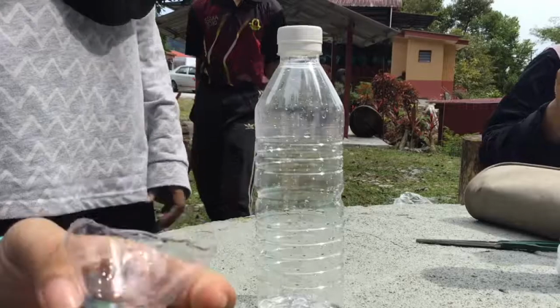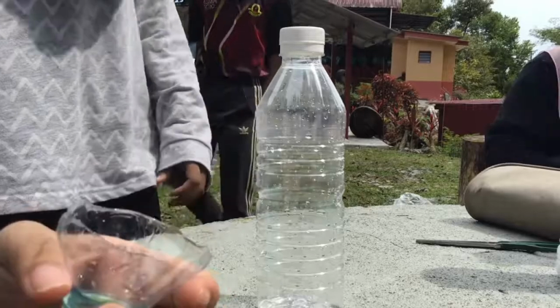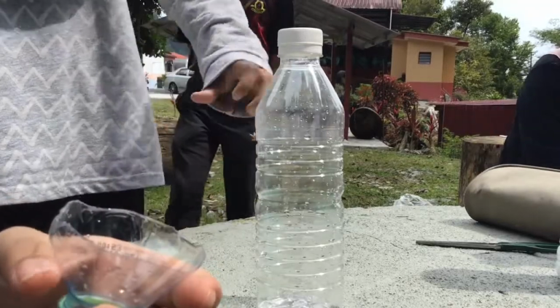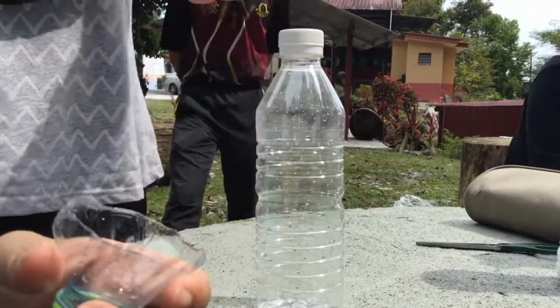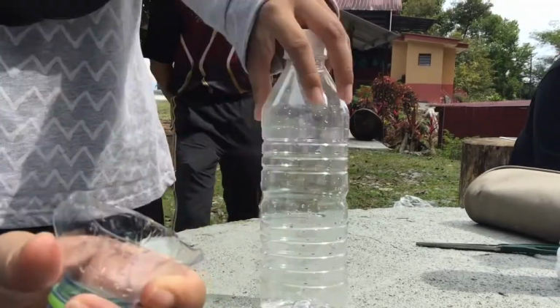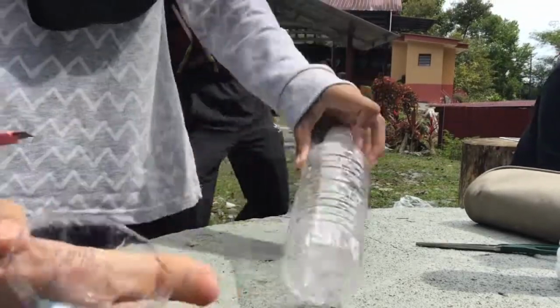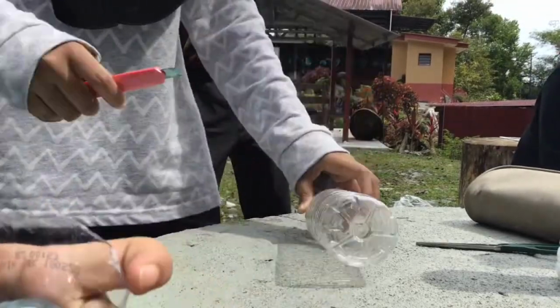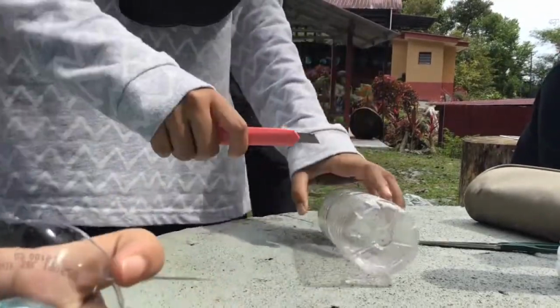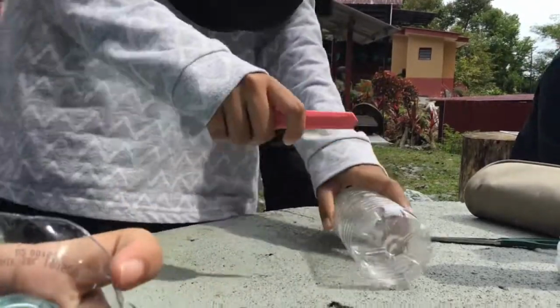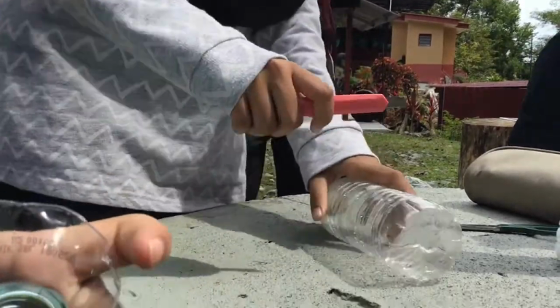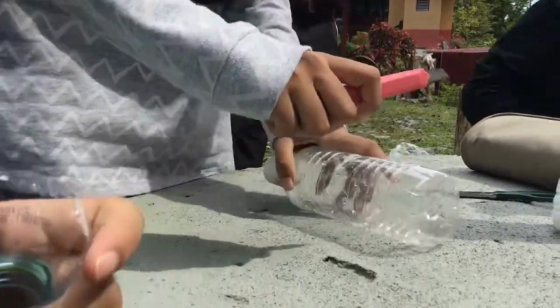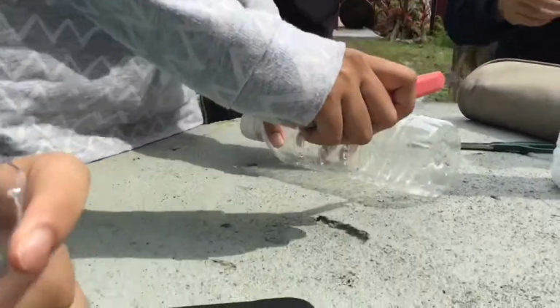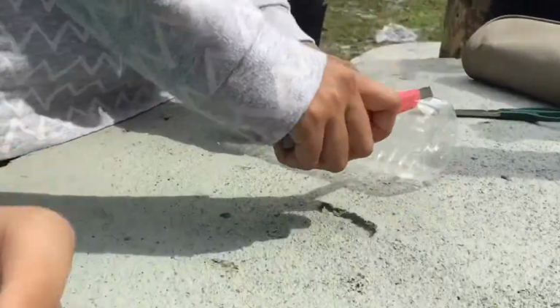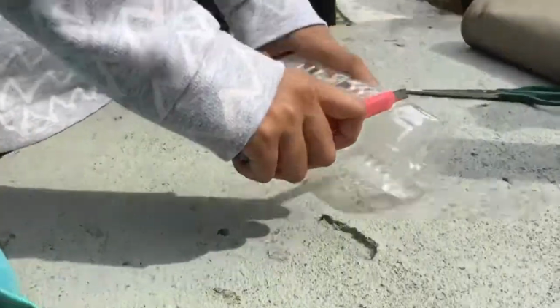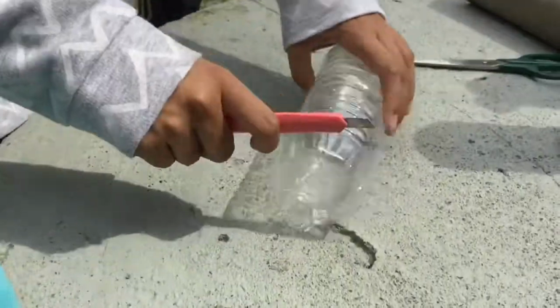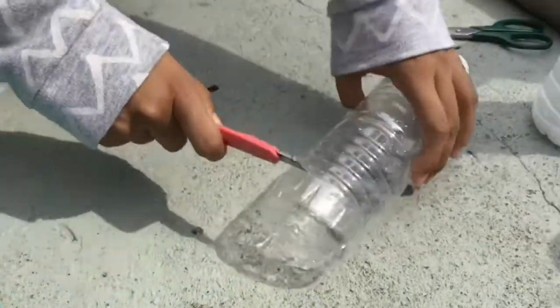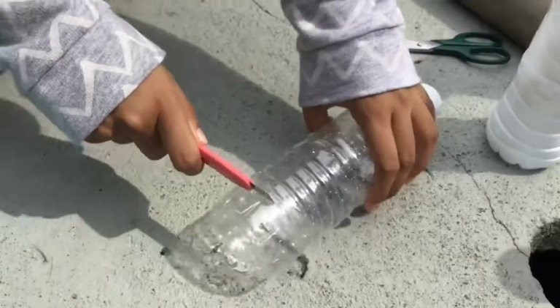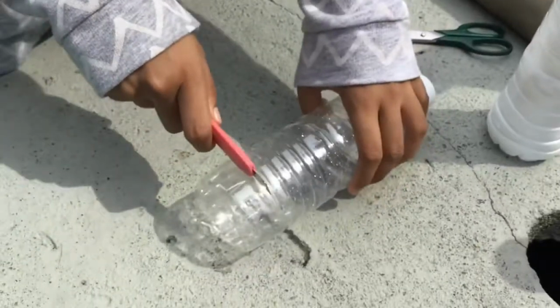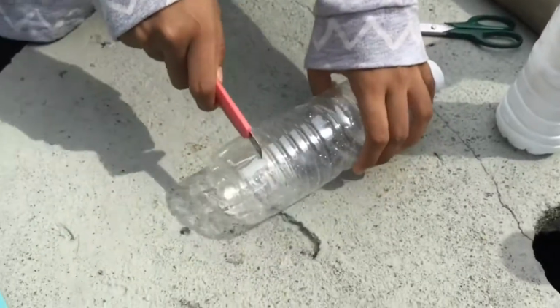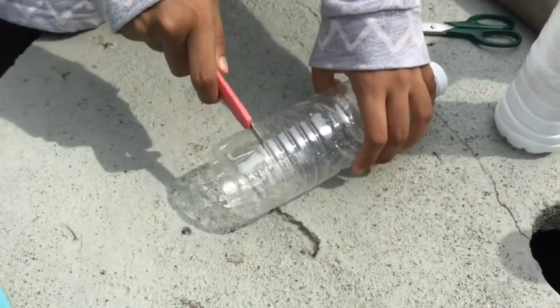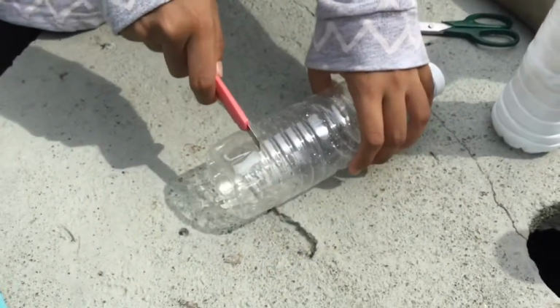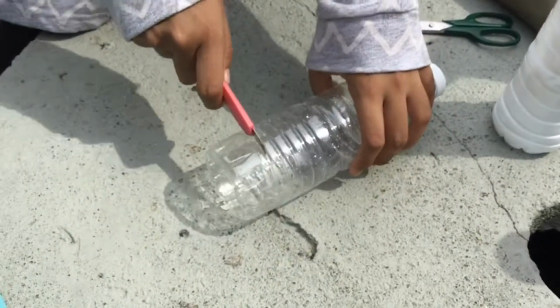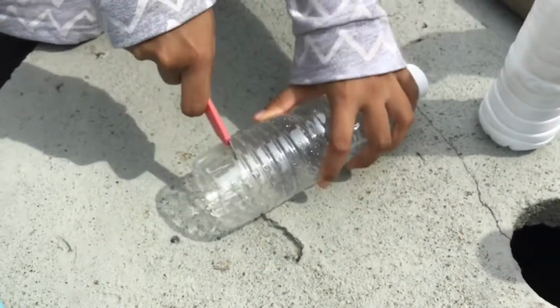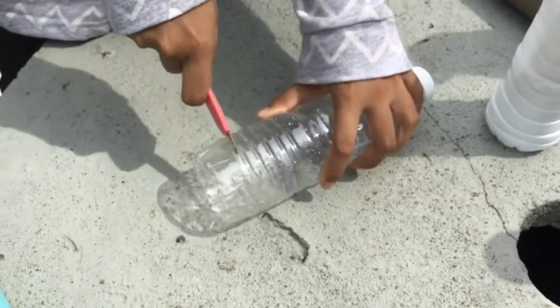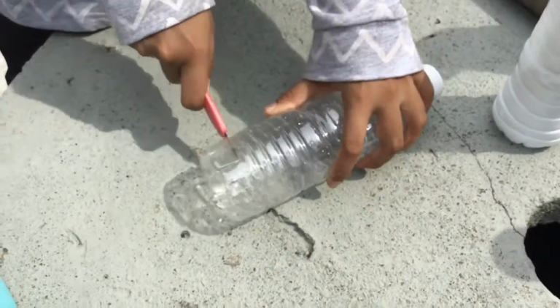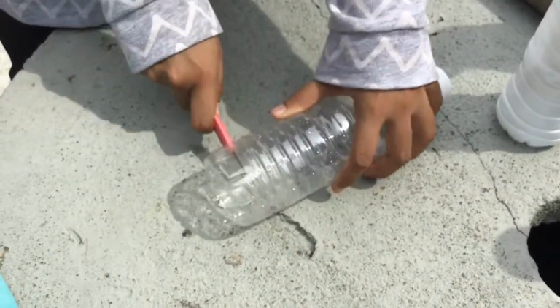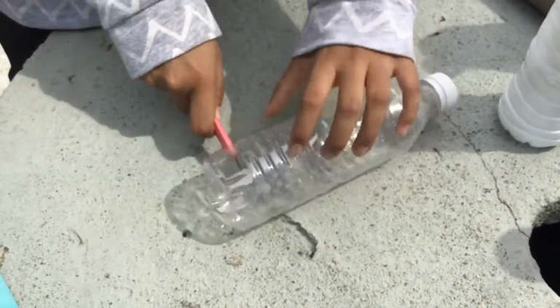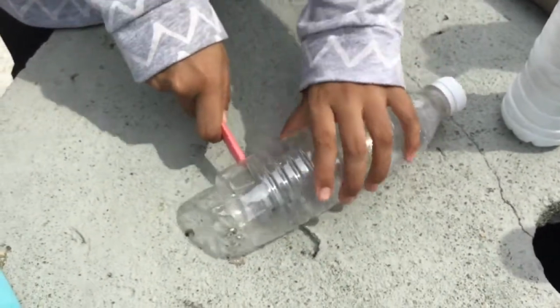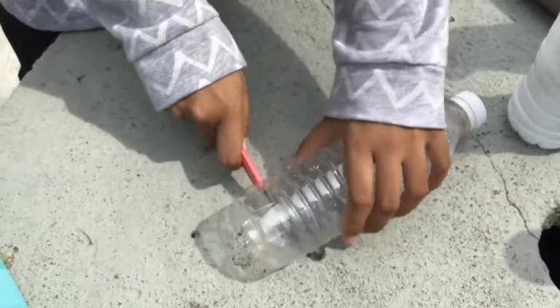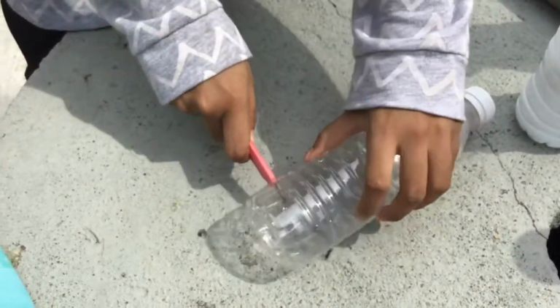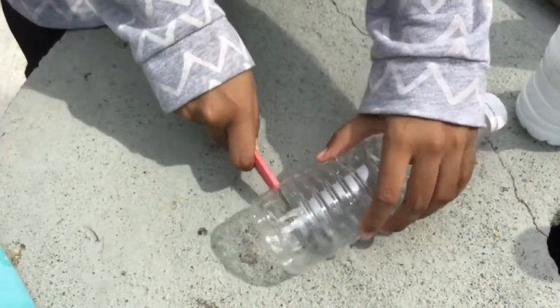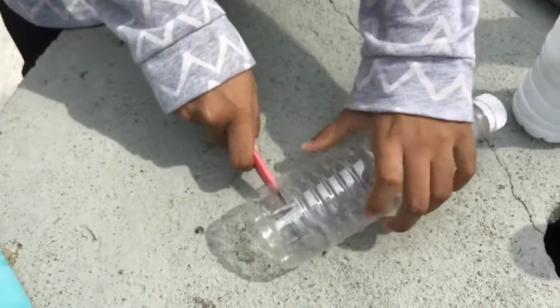First, we start off with cutting the bottom of the bottle. Make sure you cut it all through.